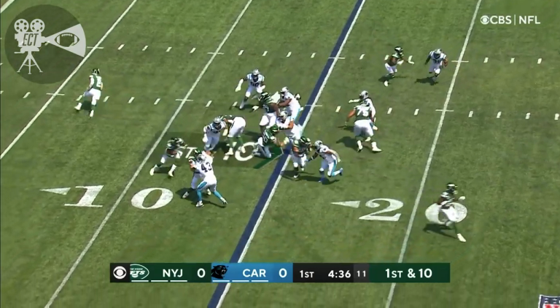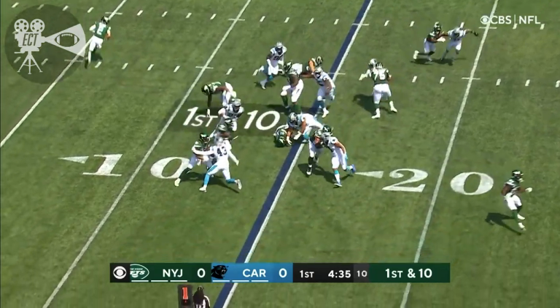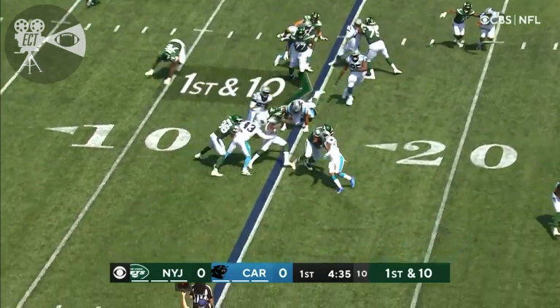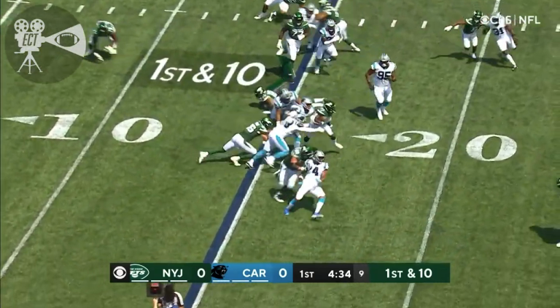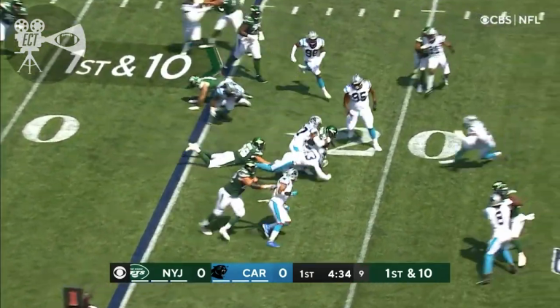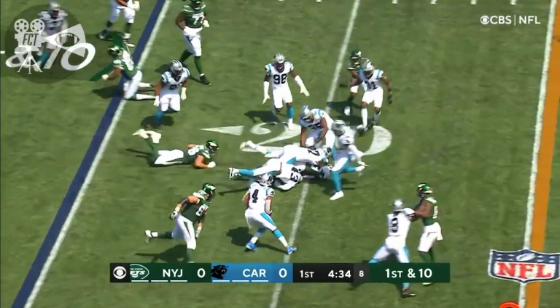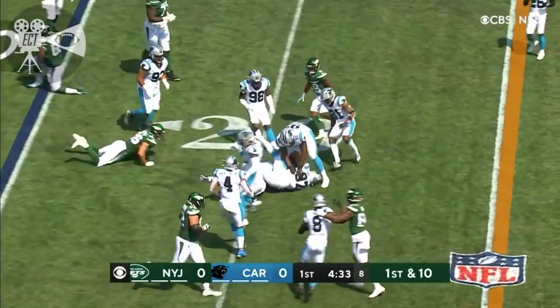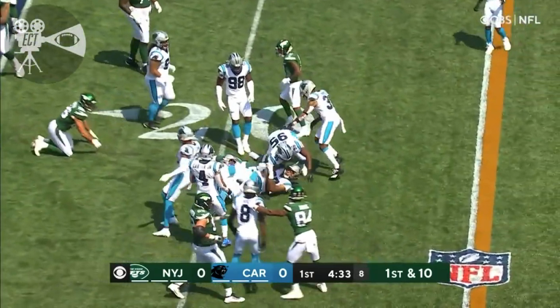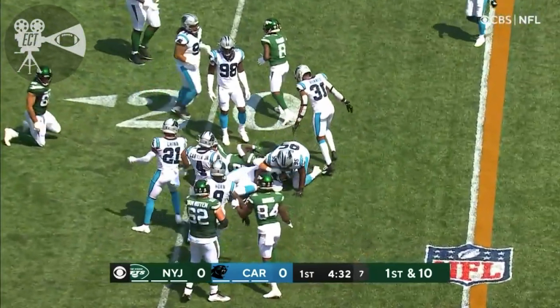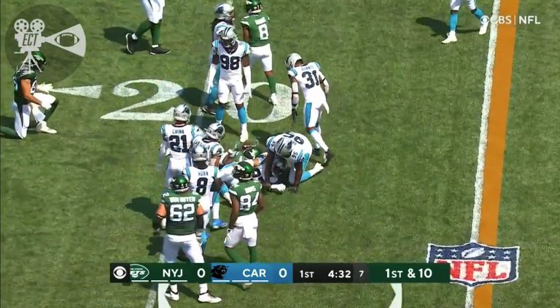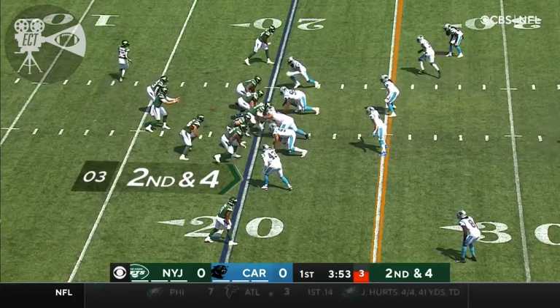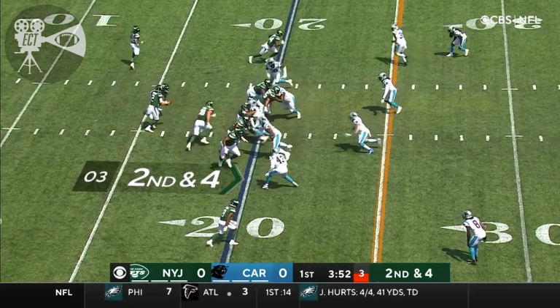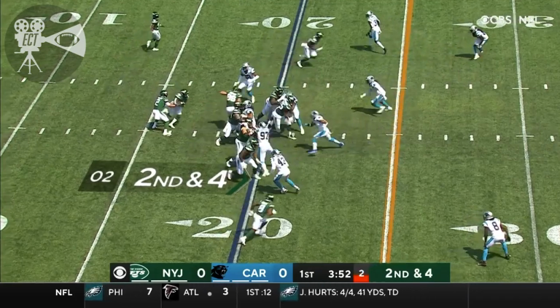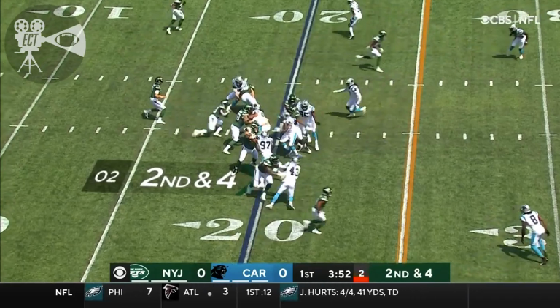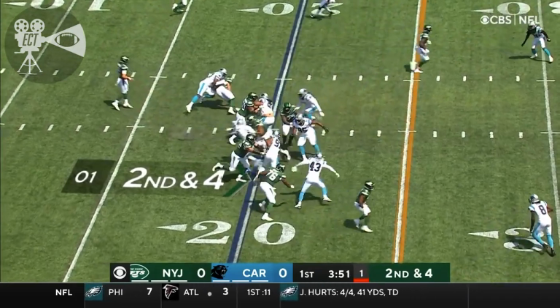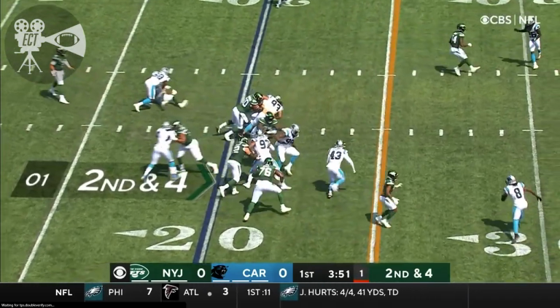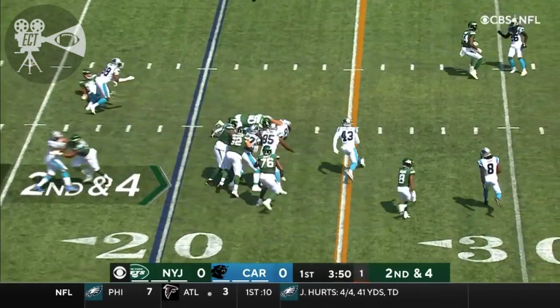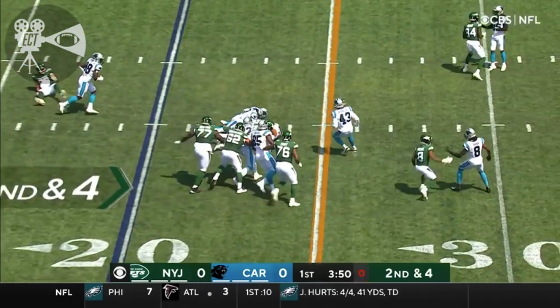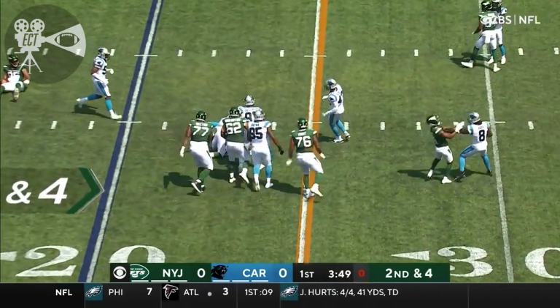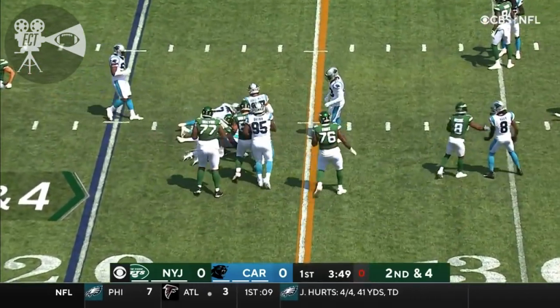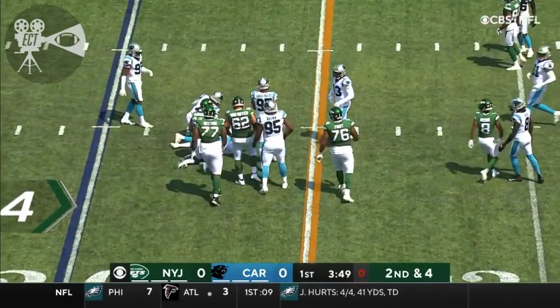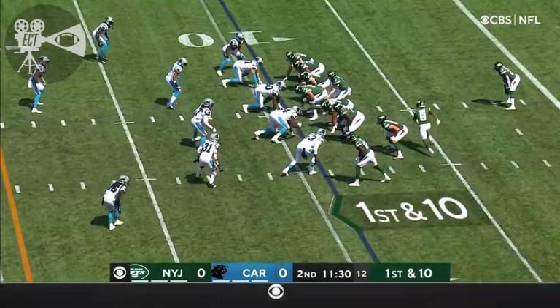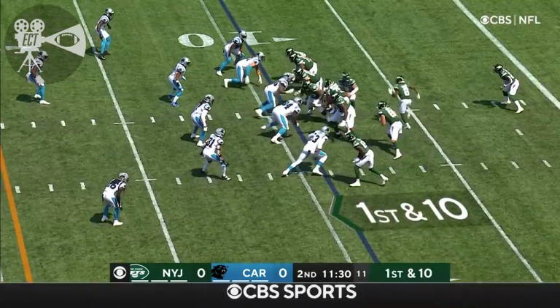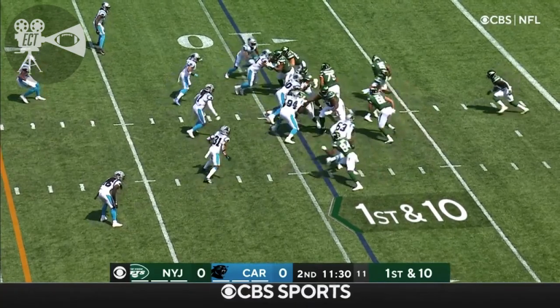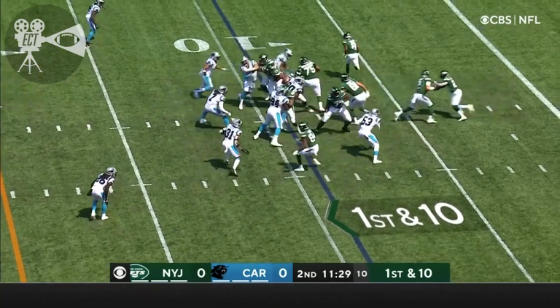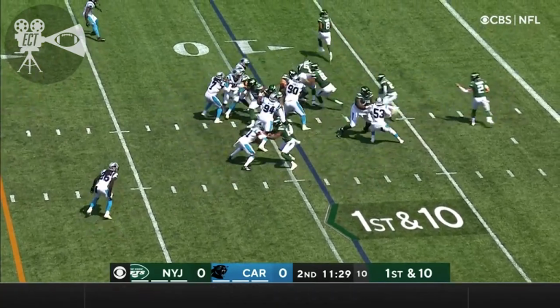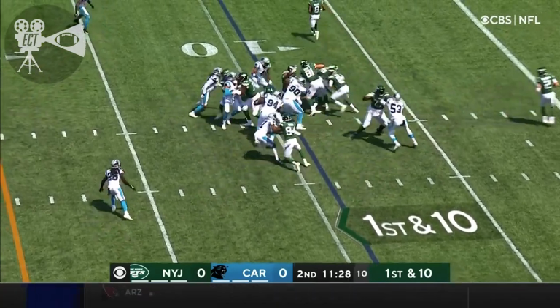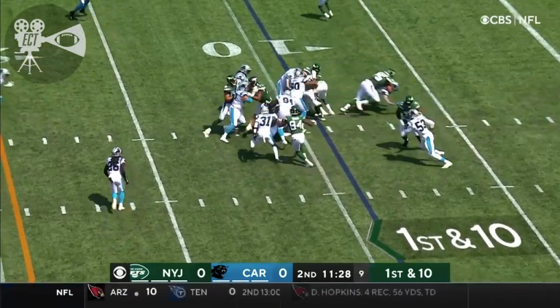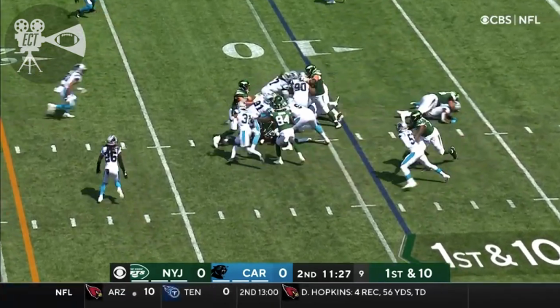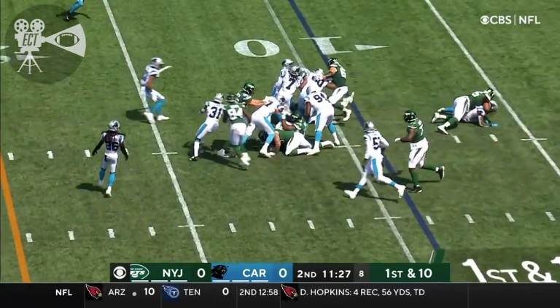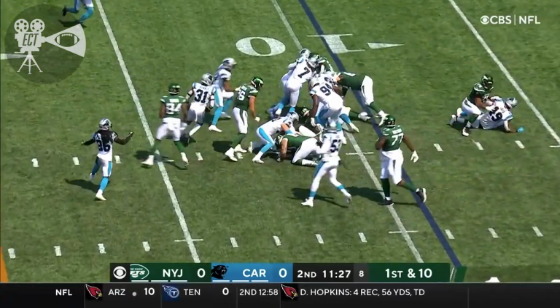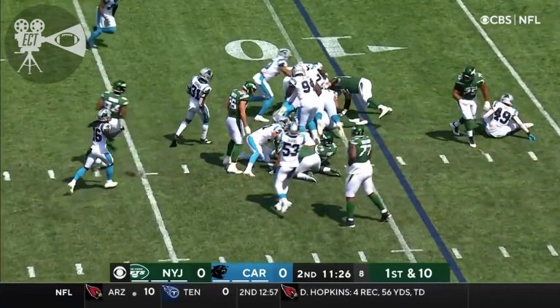Takes the handoff from Wilson — Coleman, nice running. Hand it off to Coleman up the middle. He runs right there — 14 yards of offense, trying to get something going with Coleman.